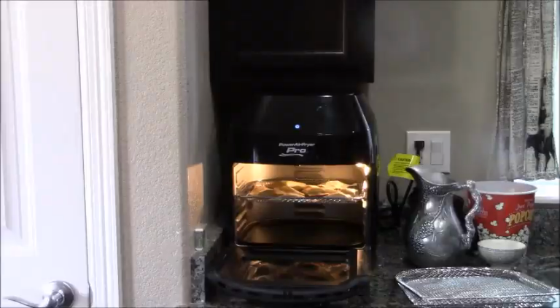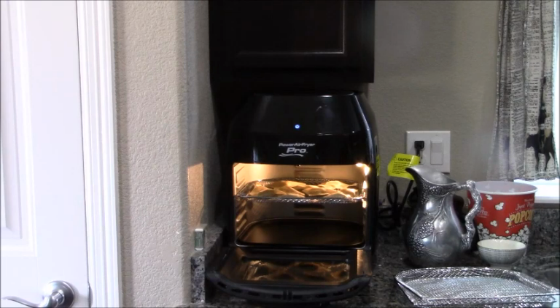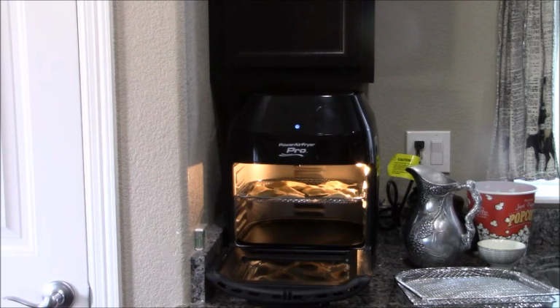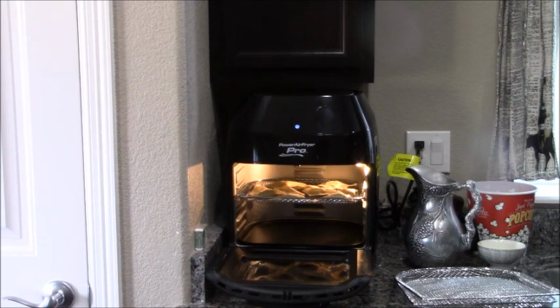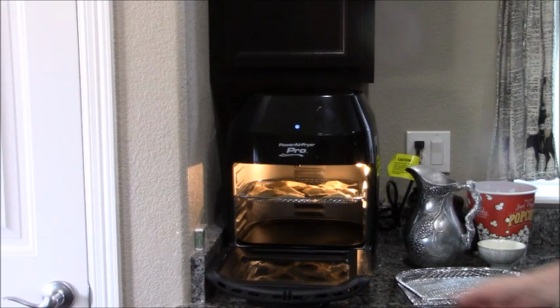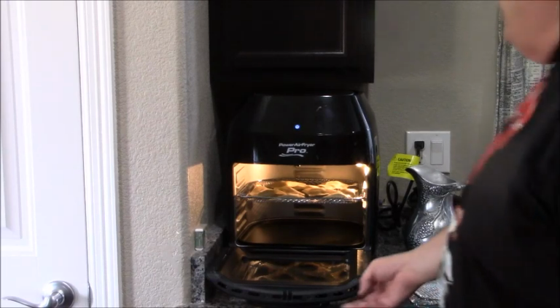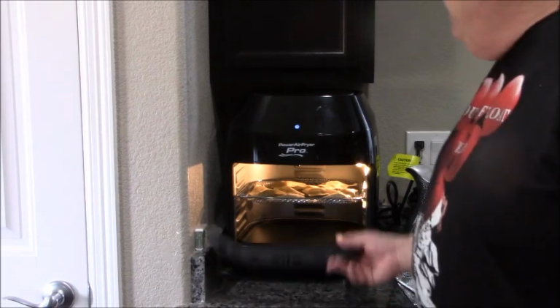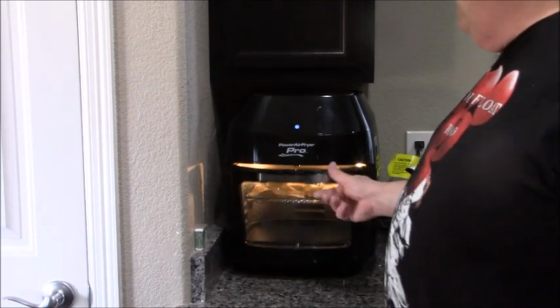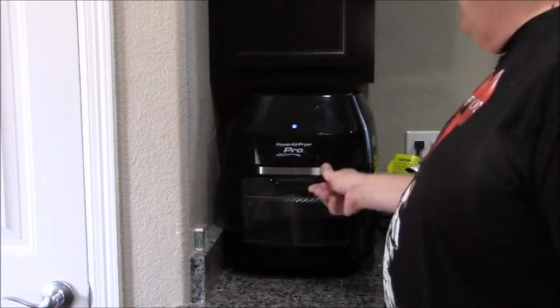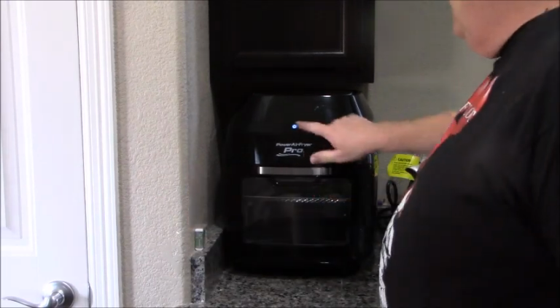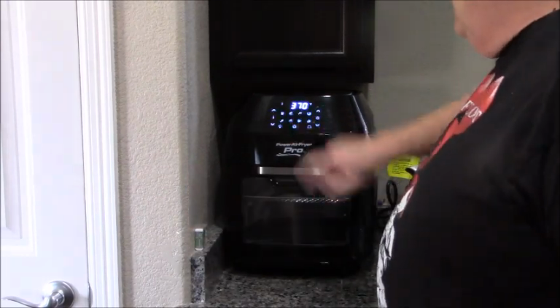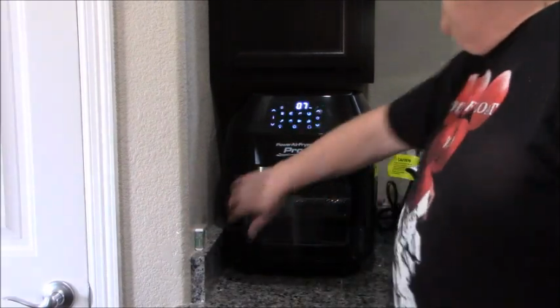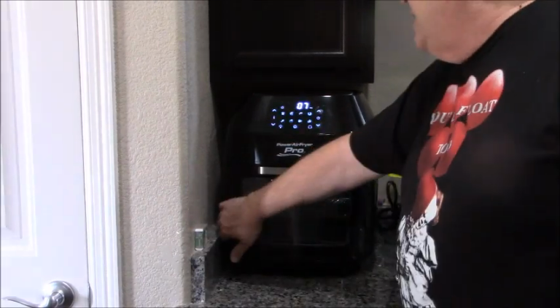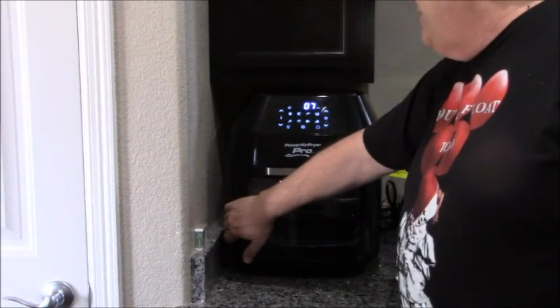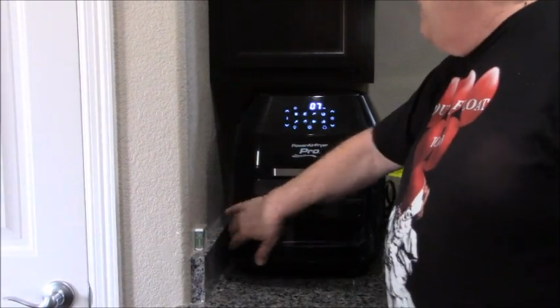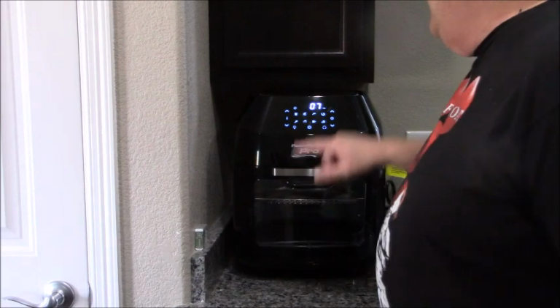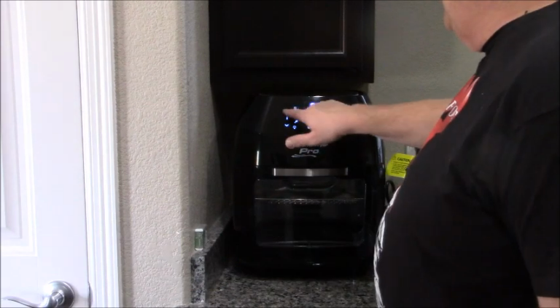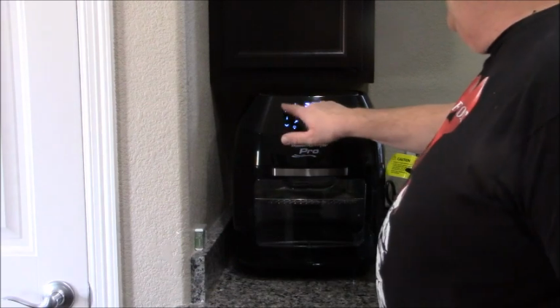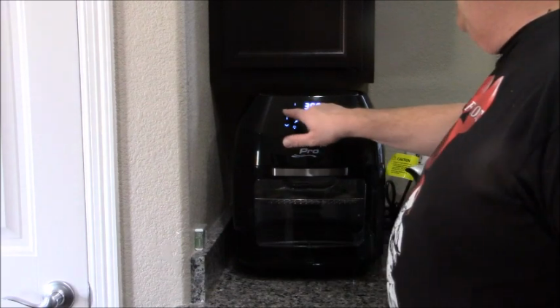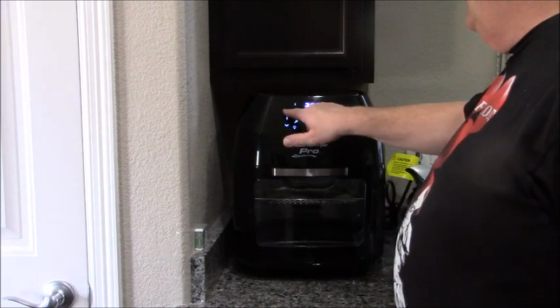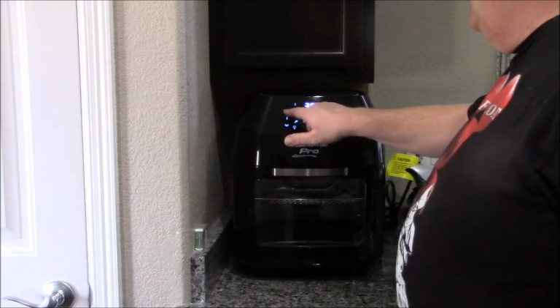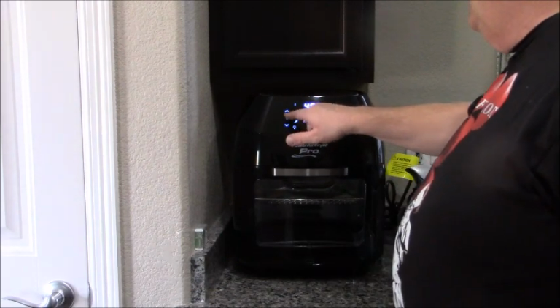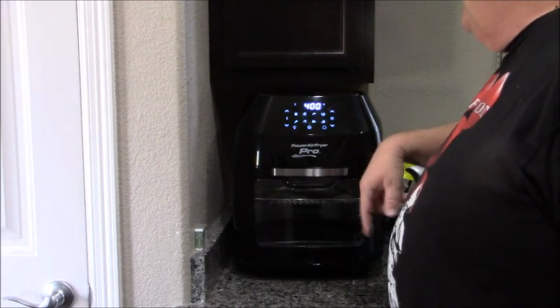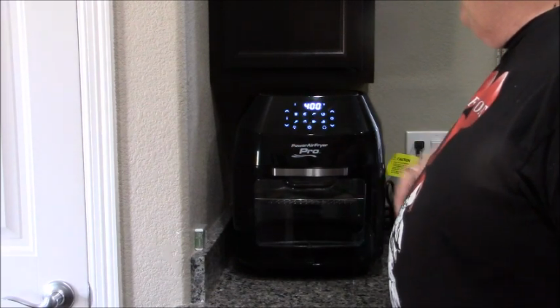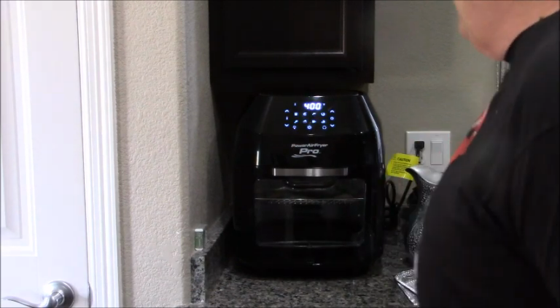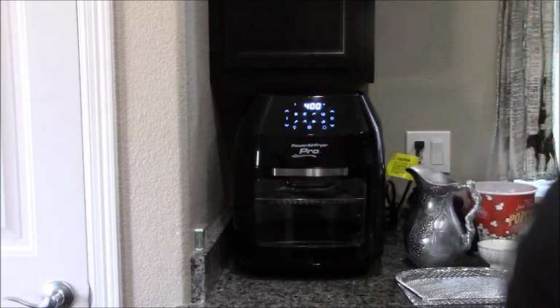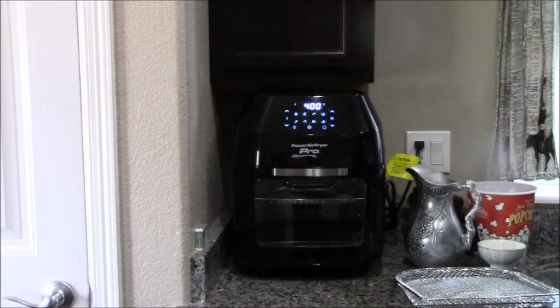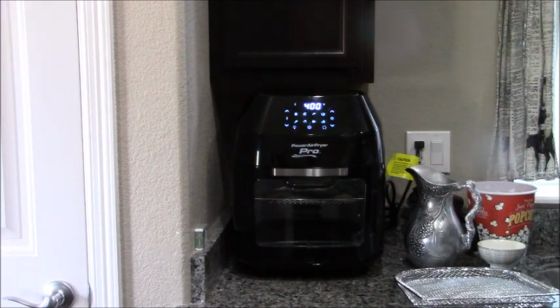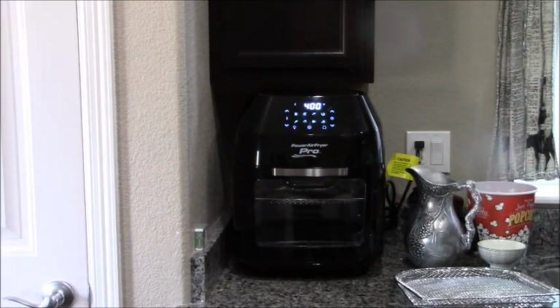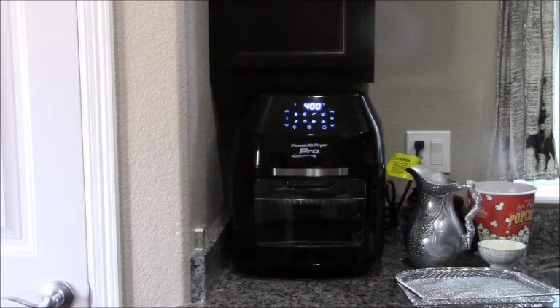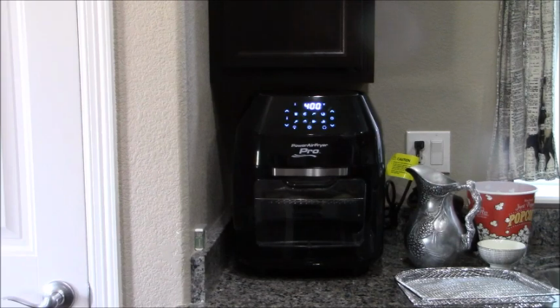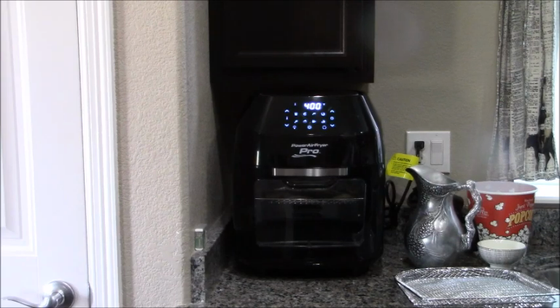I've got them in here in good old Darth Vader. I'm going to set the timer for seven minutes and we're going to go at 400°F. See you in seven minutes.